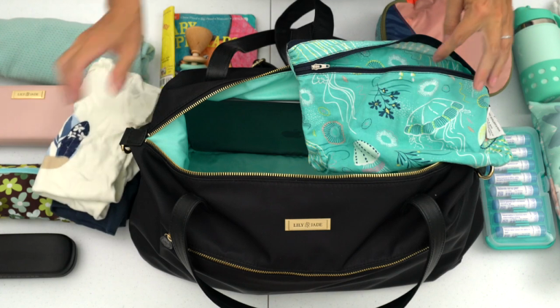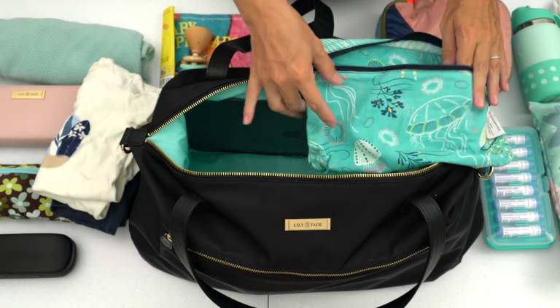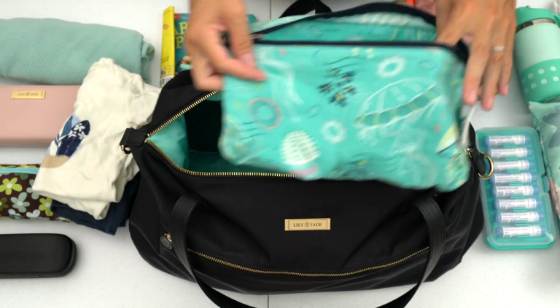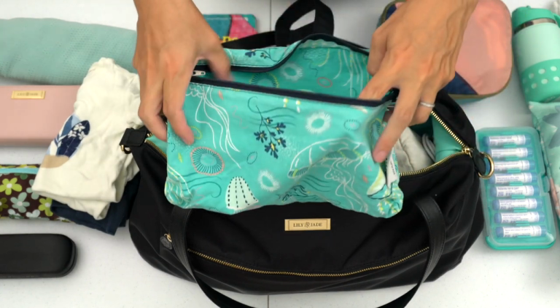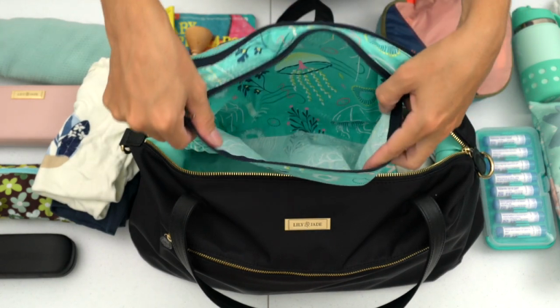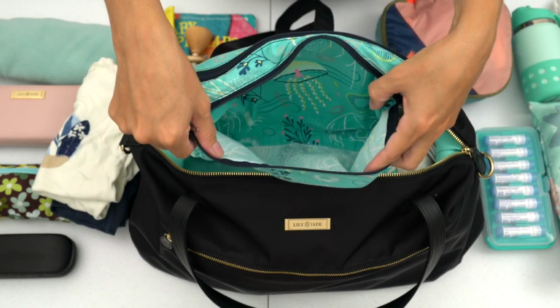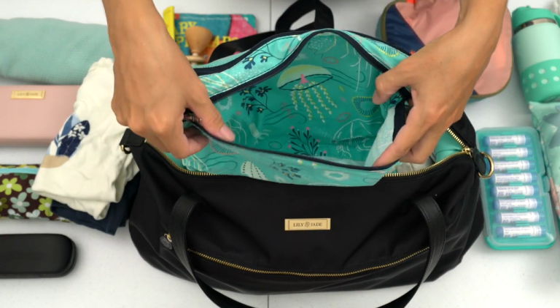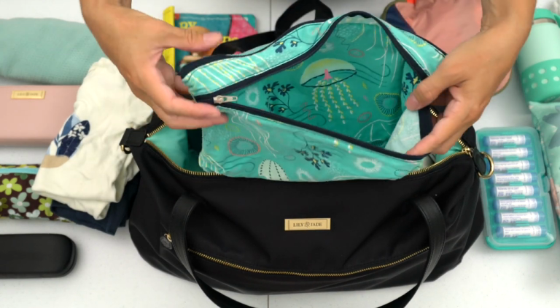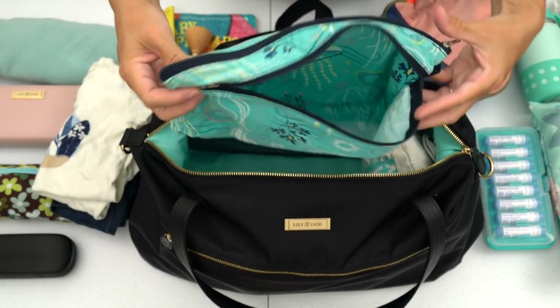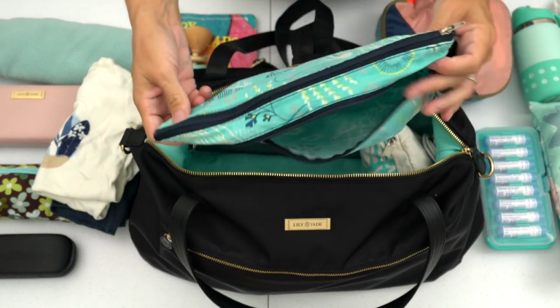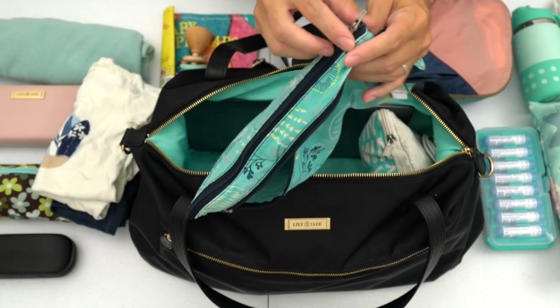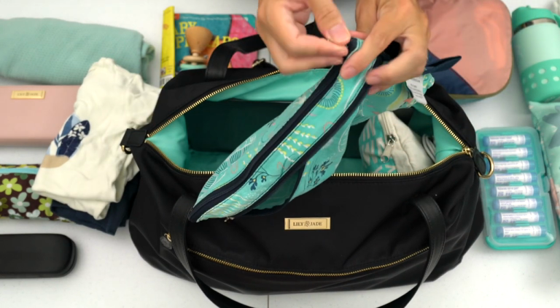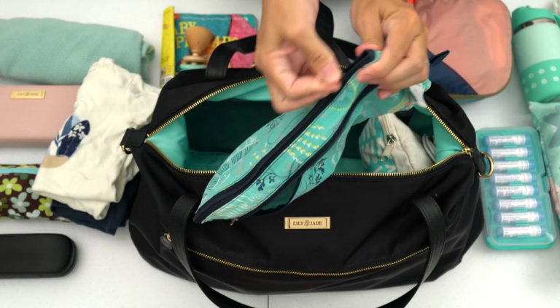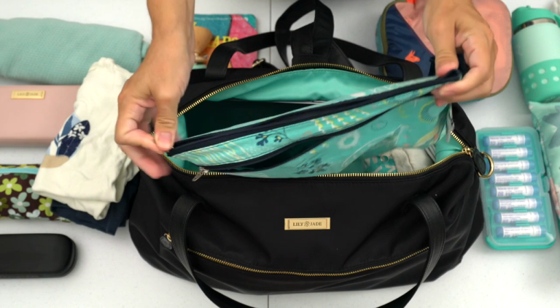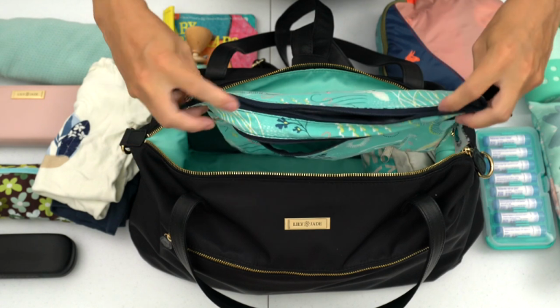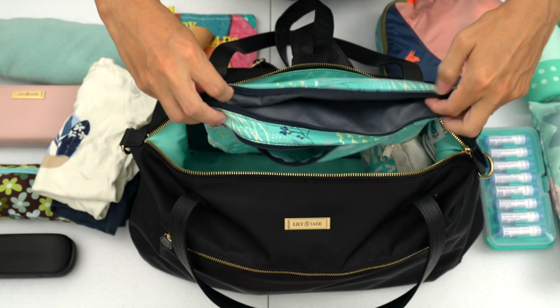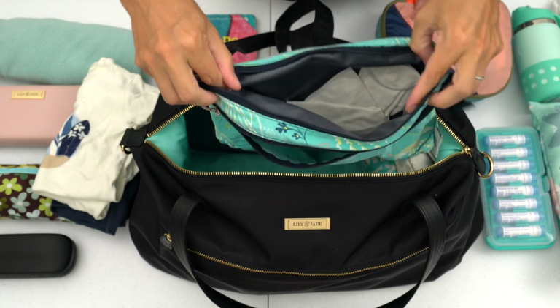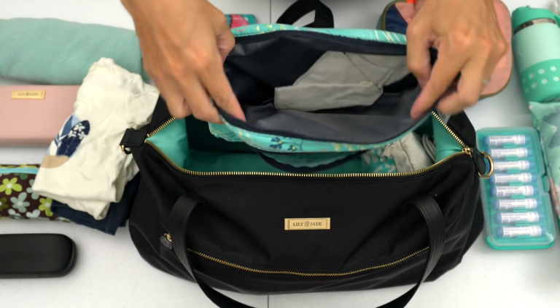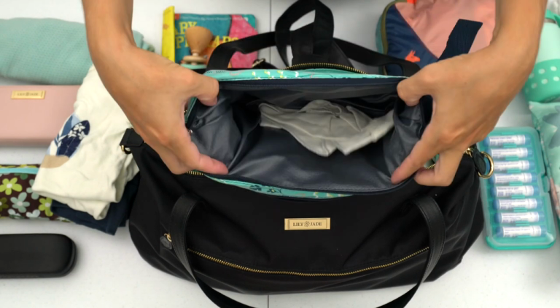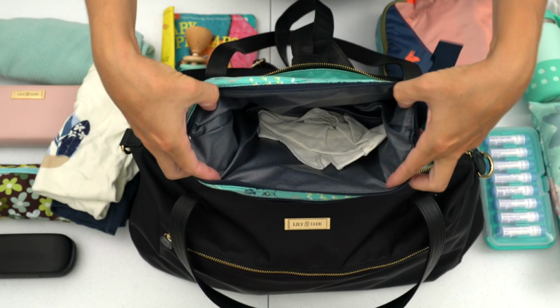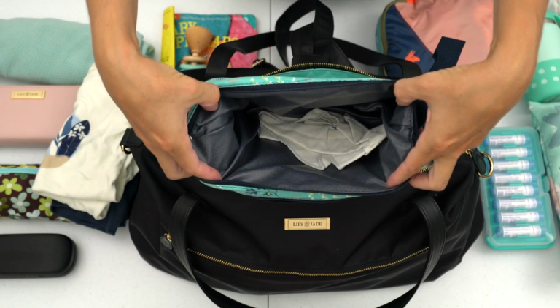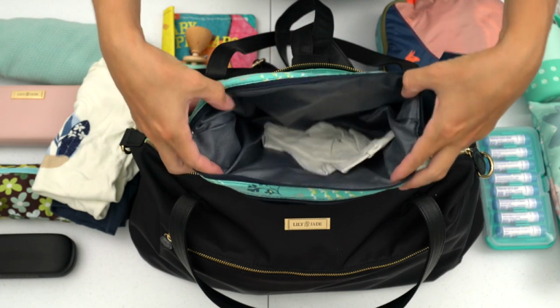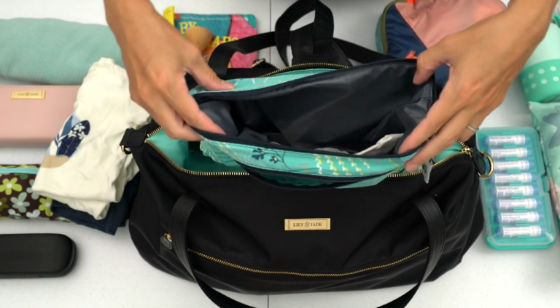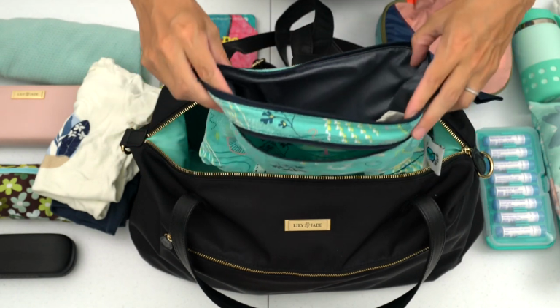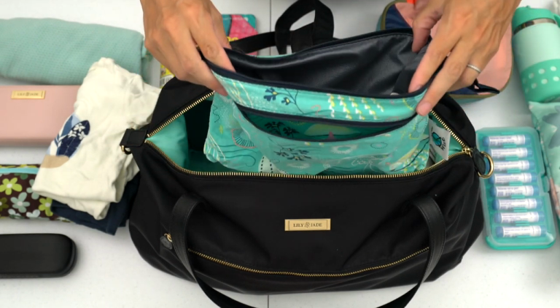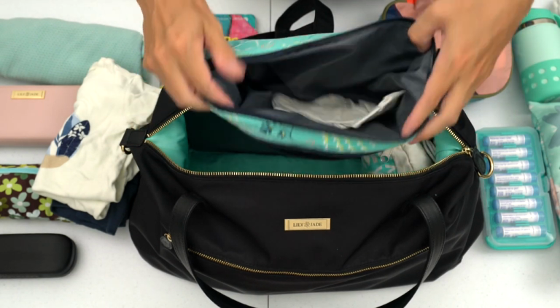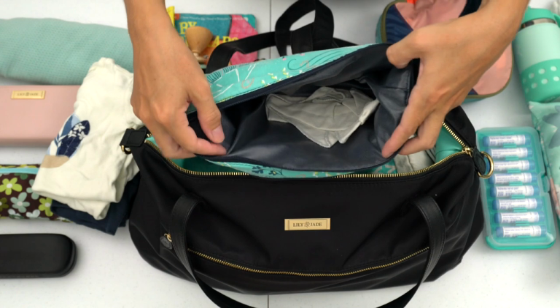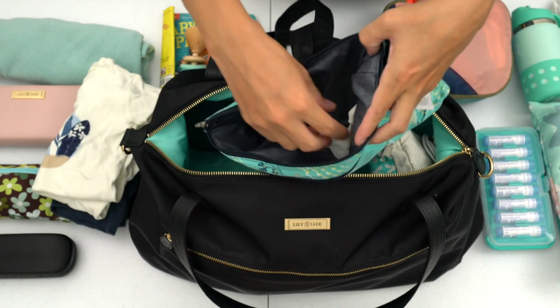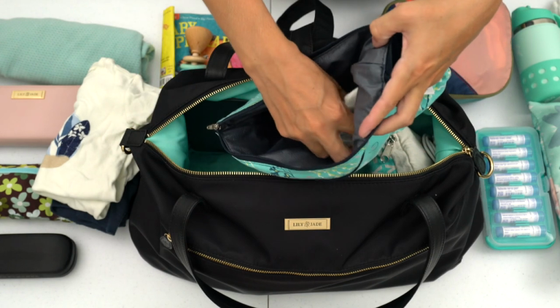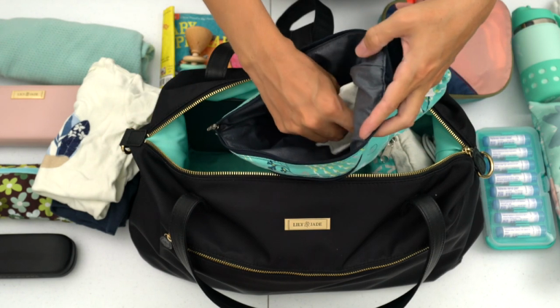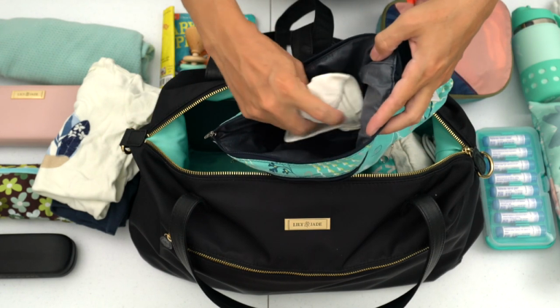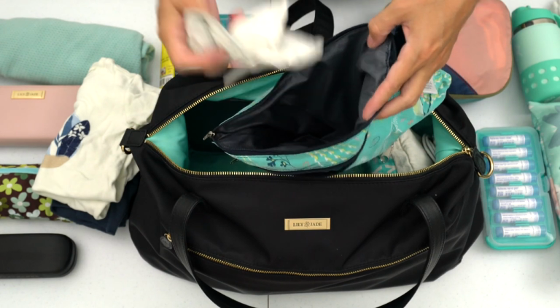This is a wet-dry clutch — that had all the clean dry items. If I need to put soiled or wet items somewhere, there's a waterproof pocket for that. I noticed there's still a cloth wipe in there — I'd better throw that in the wash.